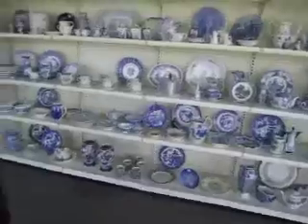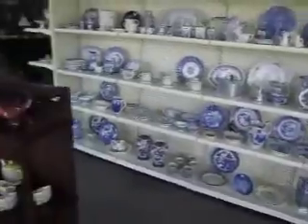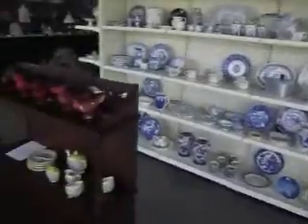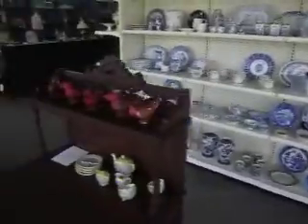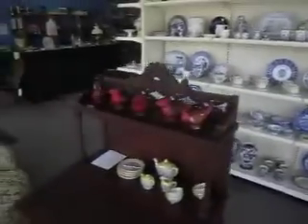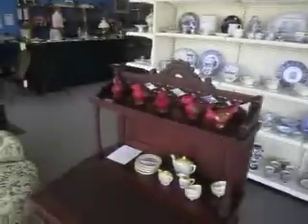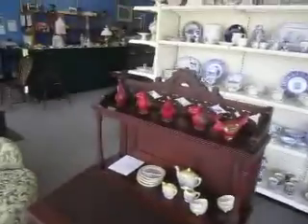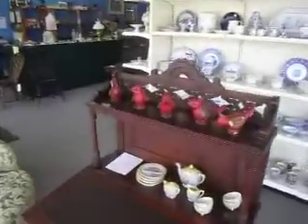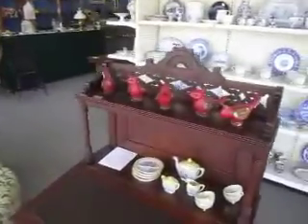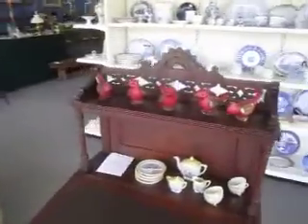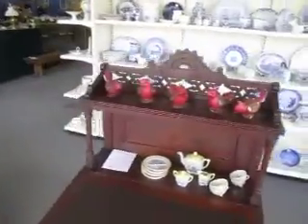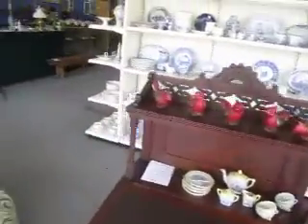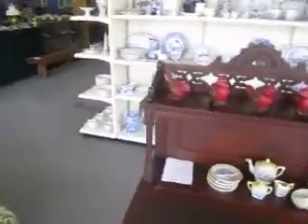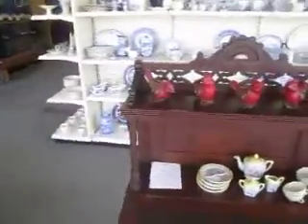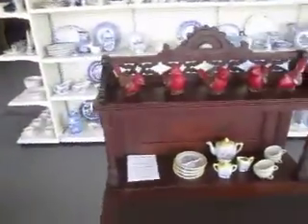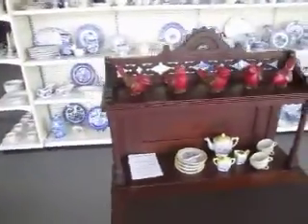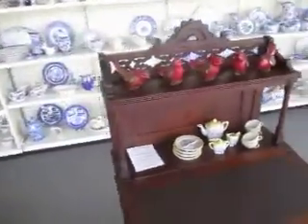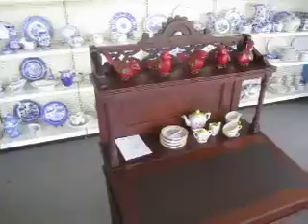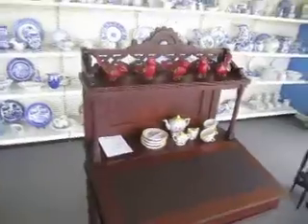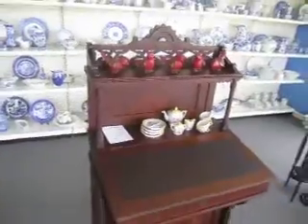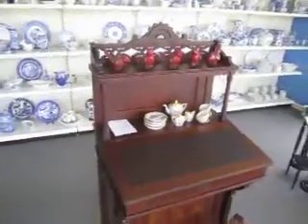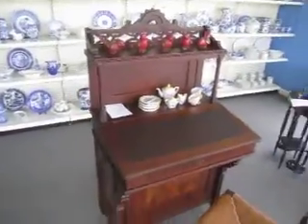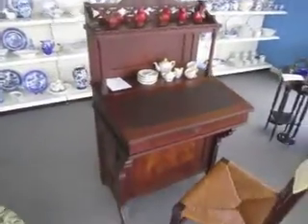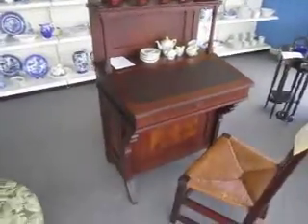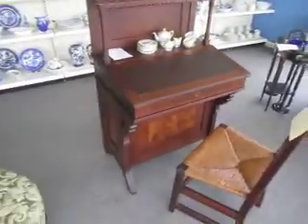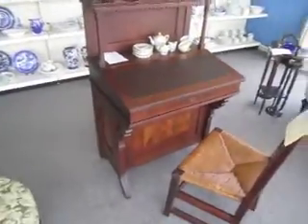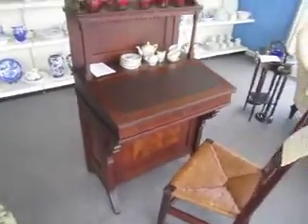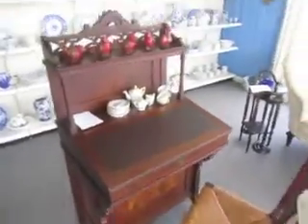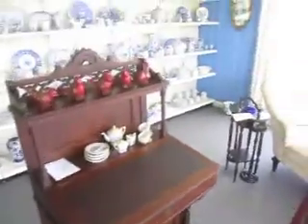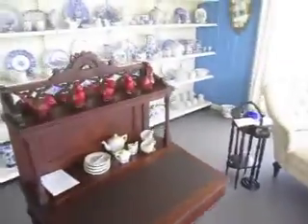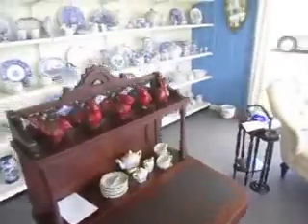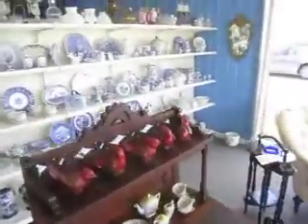We've got this cool antique Victorian Eastlake Davenport desk. It's going for $3.95. Really nice piece with some burled wood.